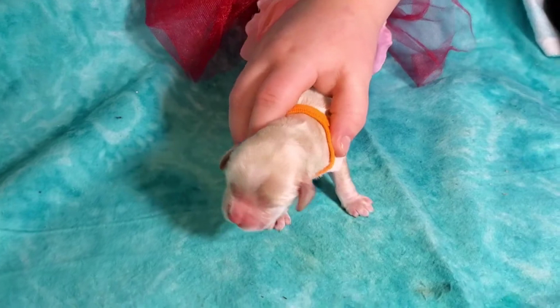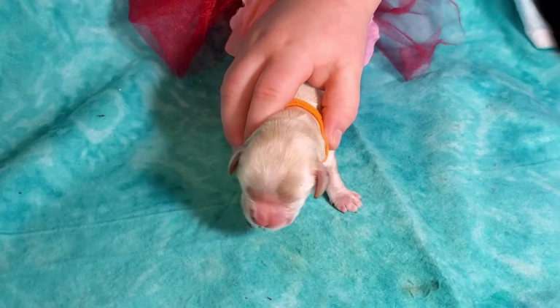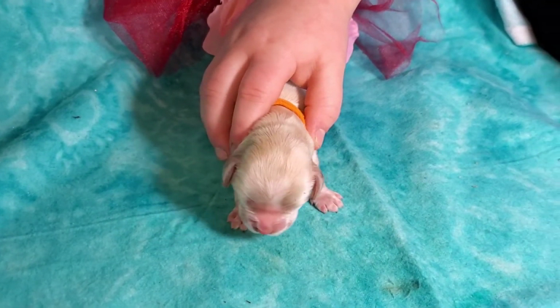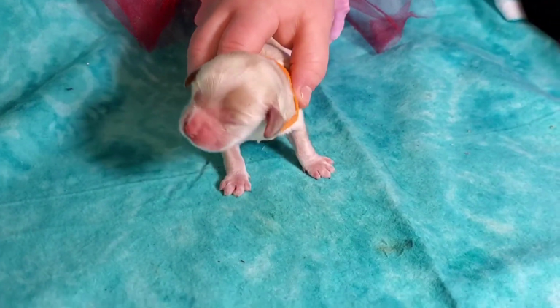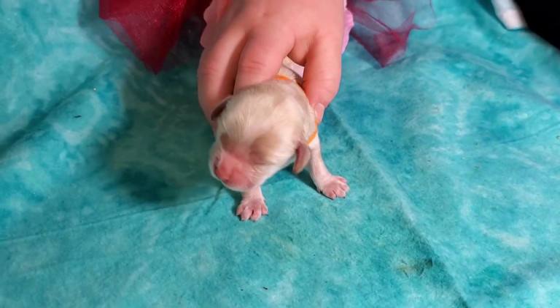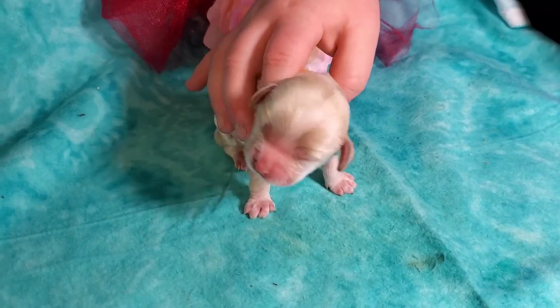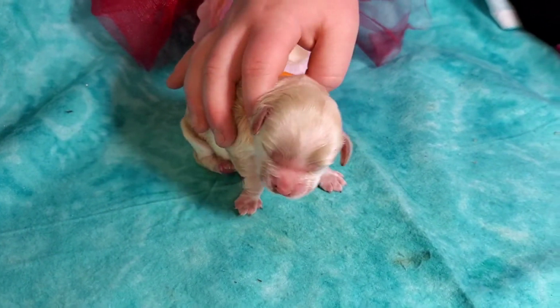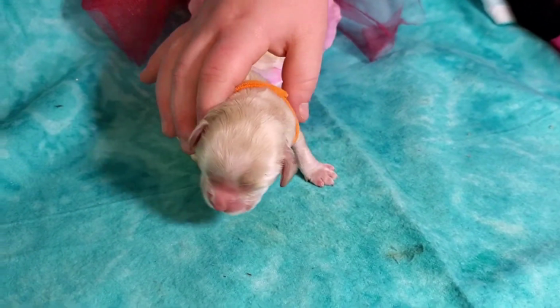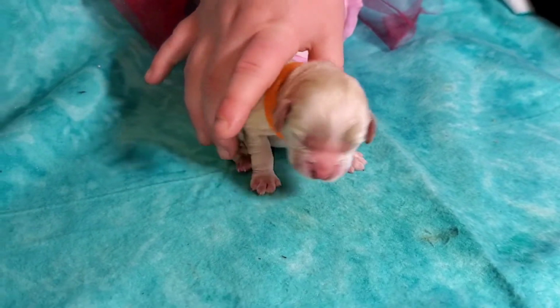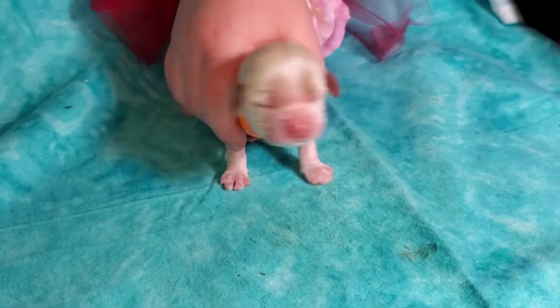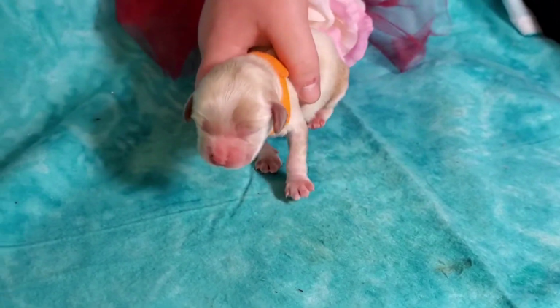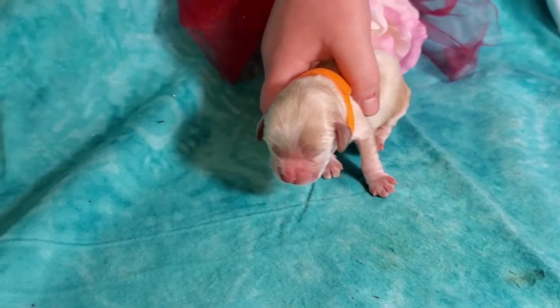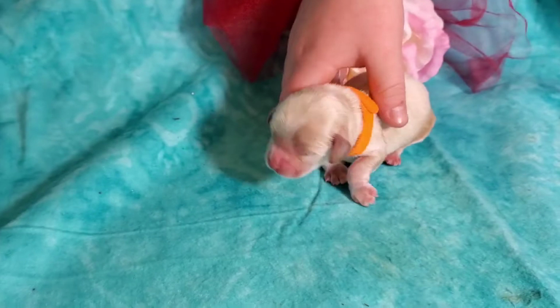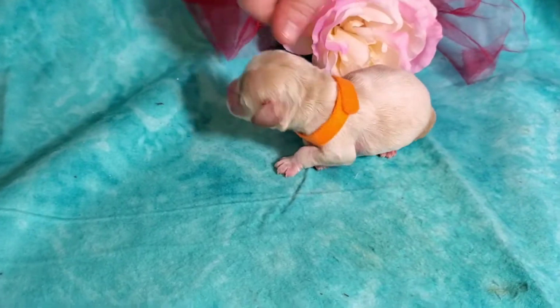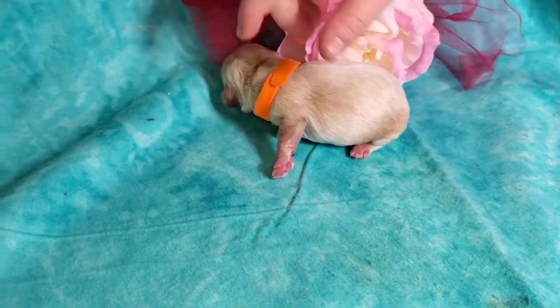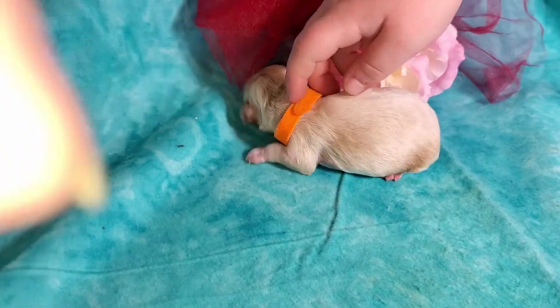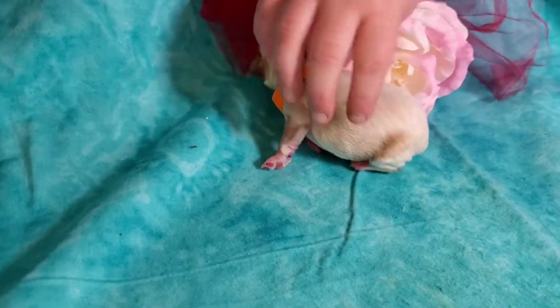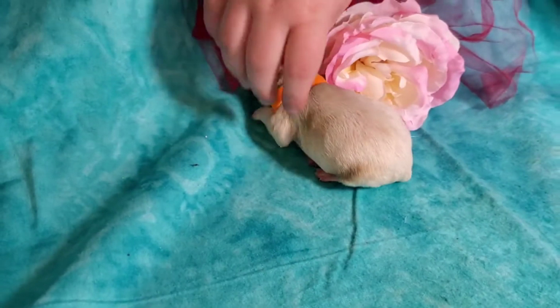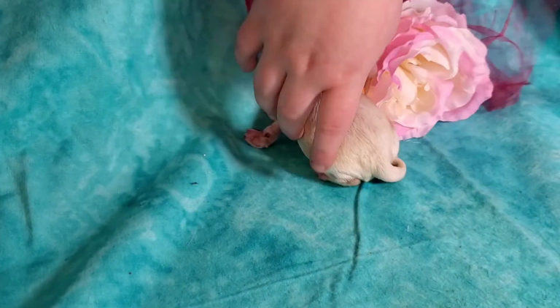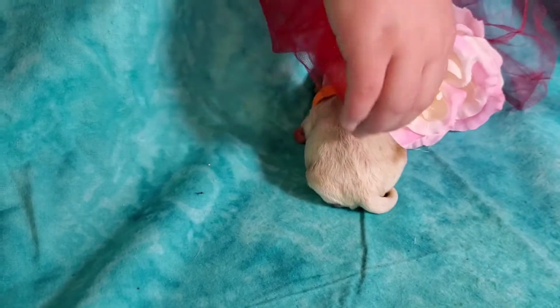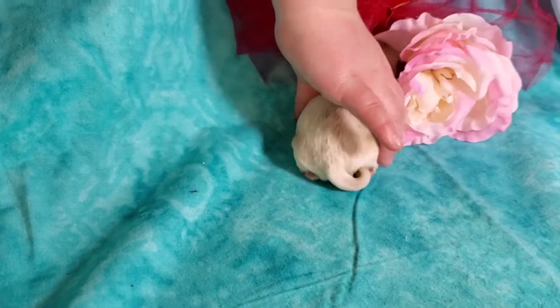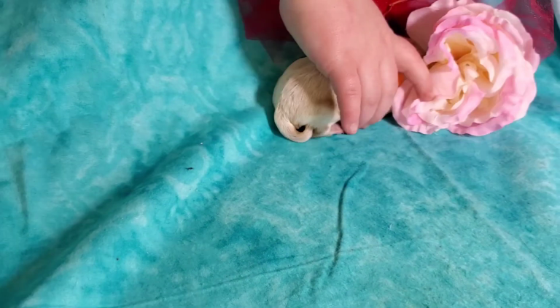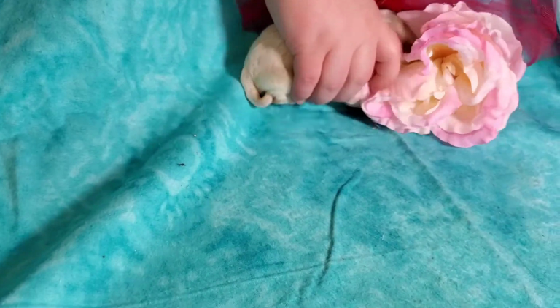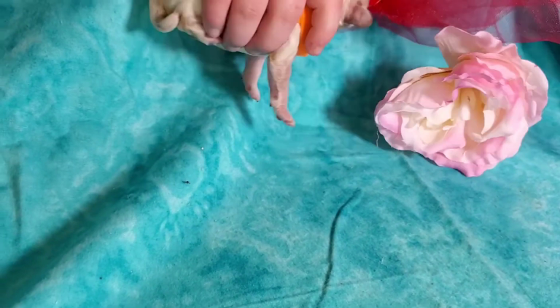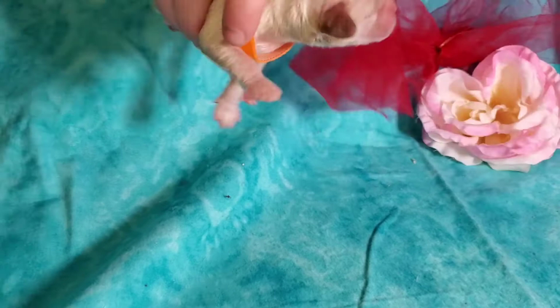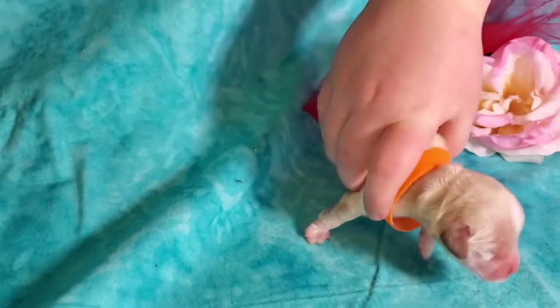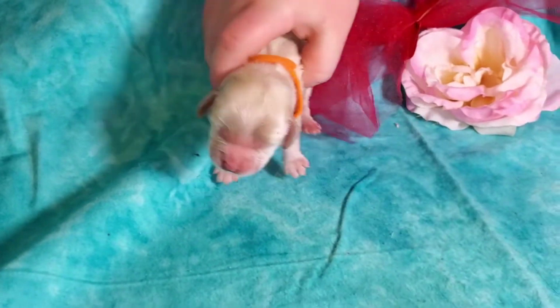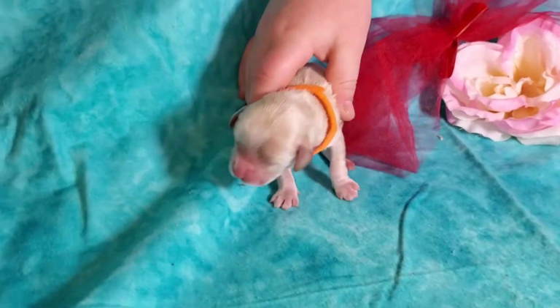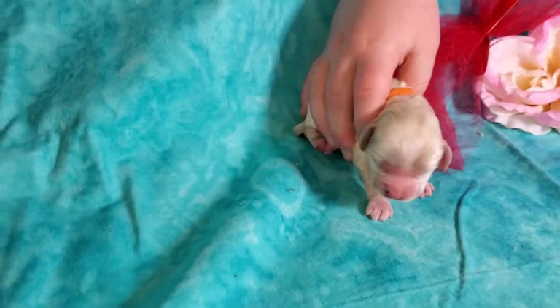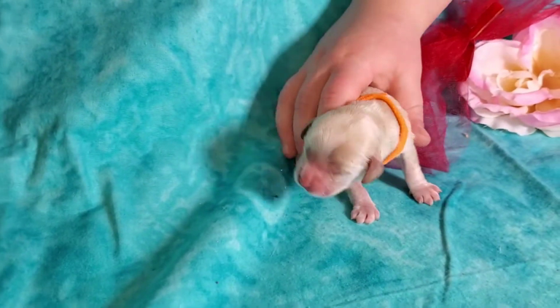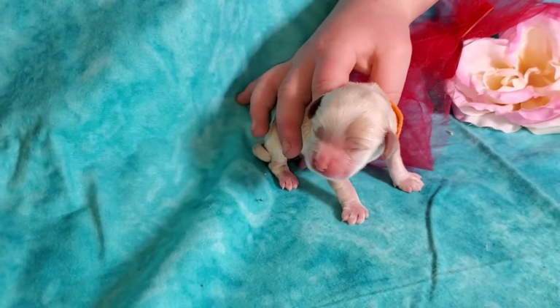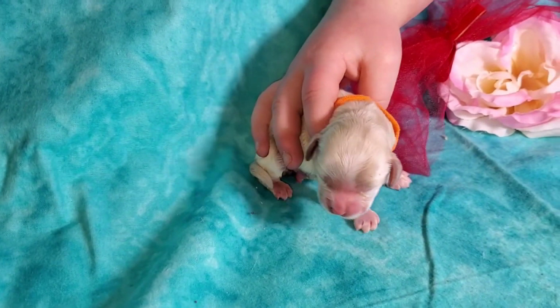In here we've got our Flash. Flash is a boy and he's got a real beautiful cream color to him. He does have some caramel on his head.